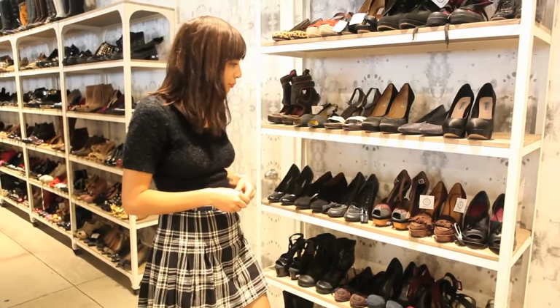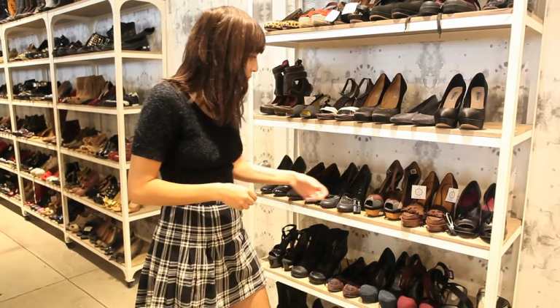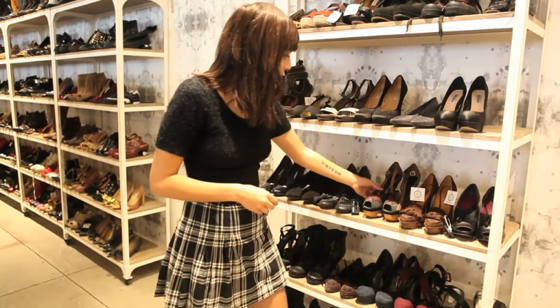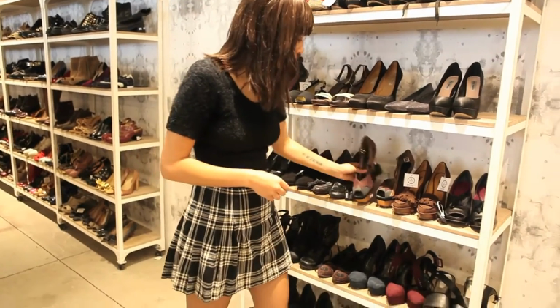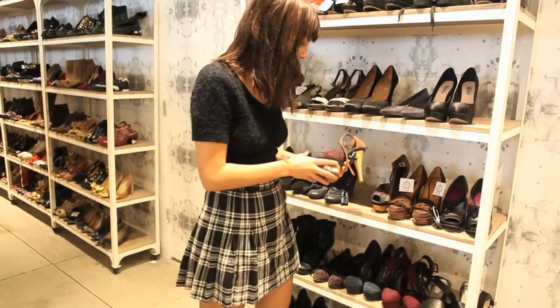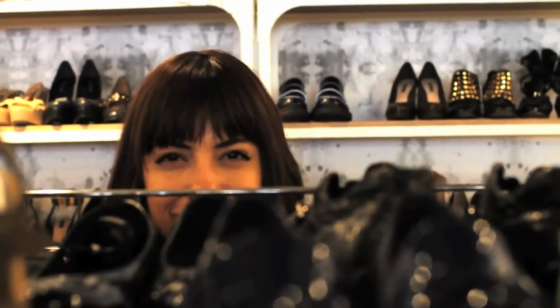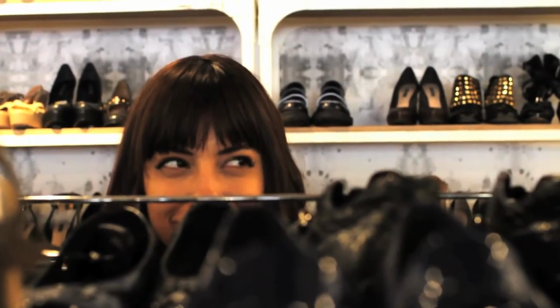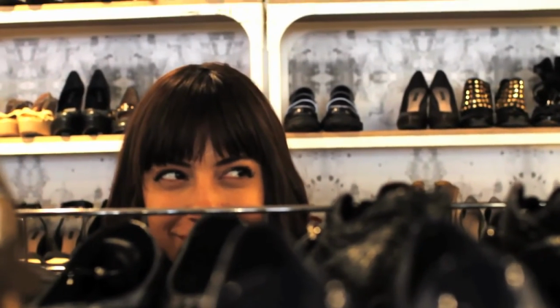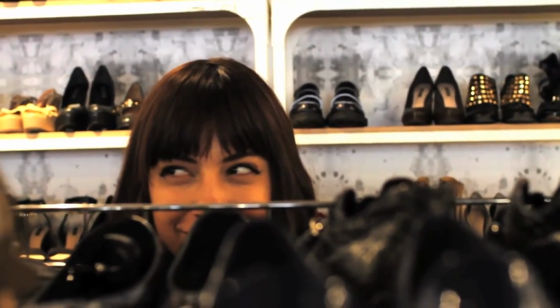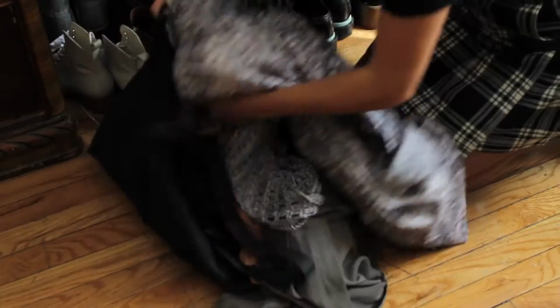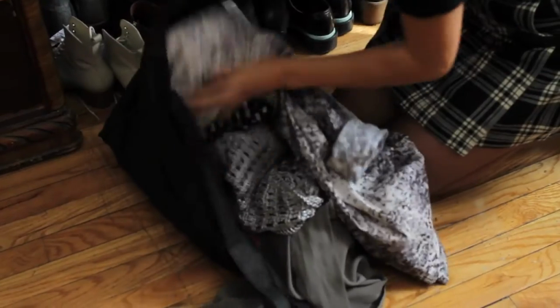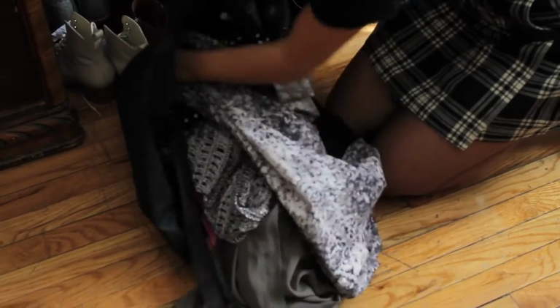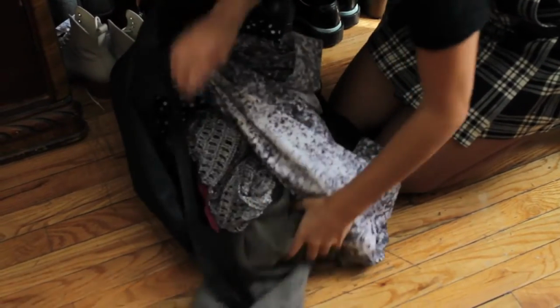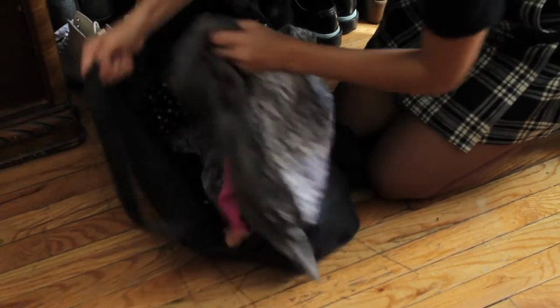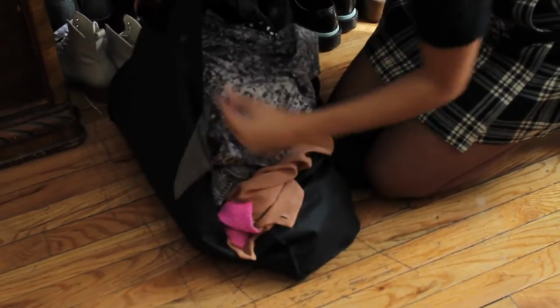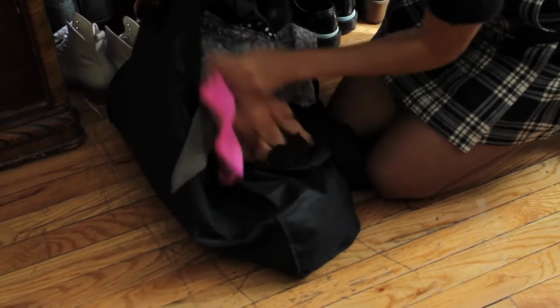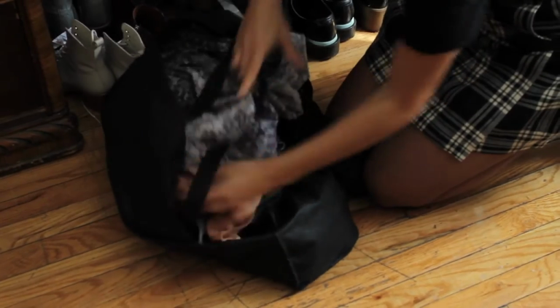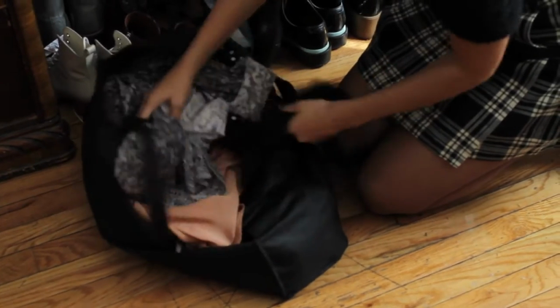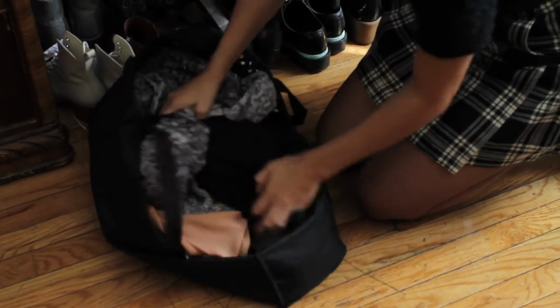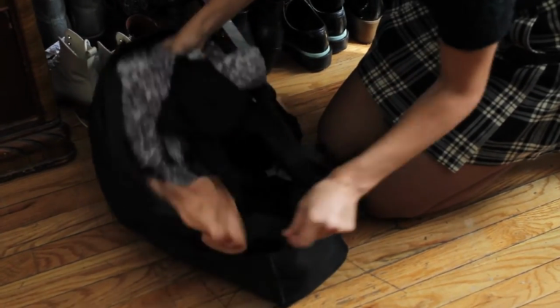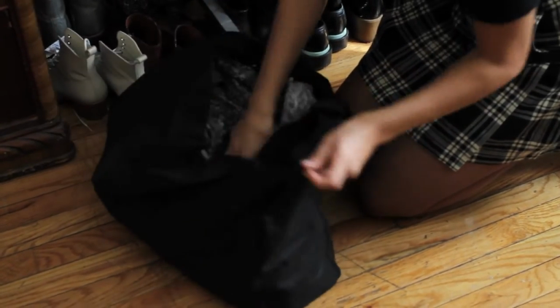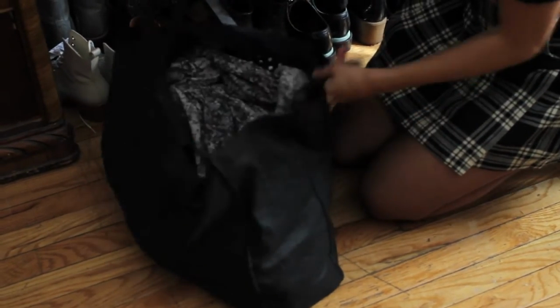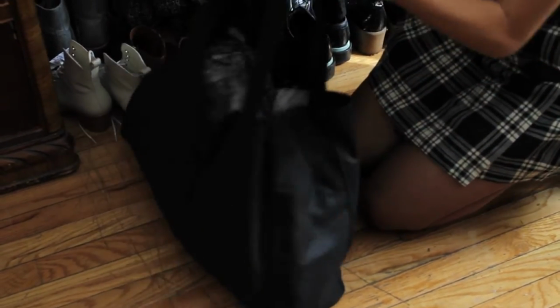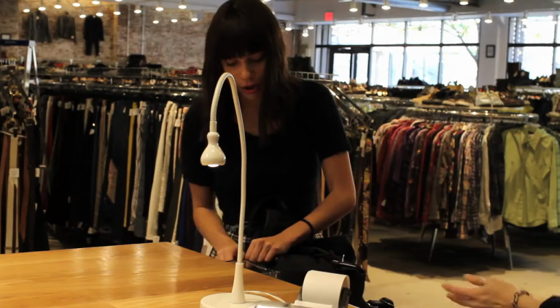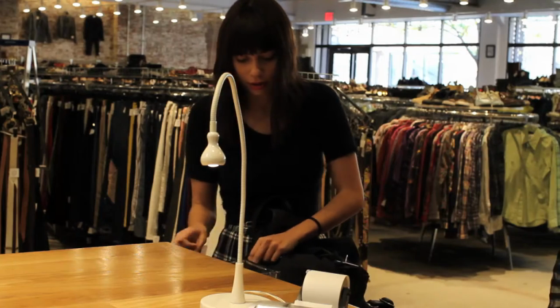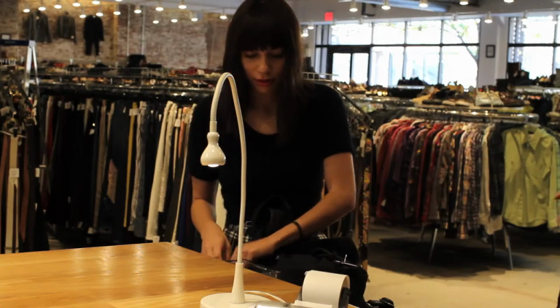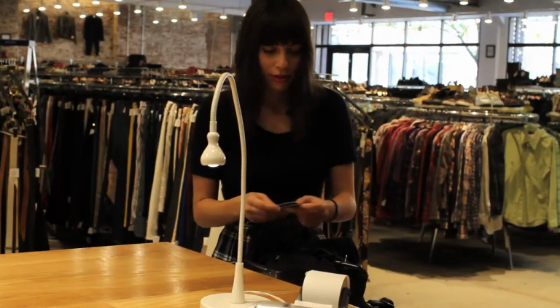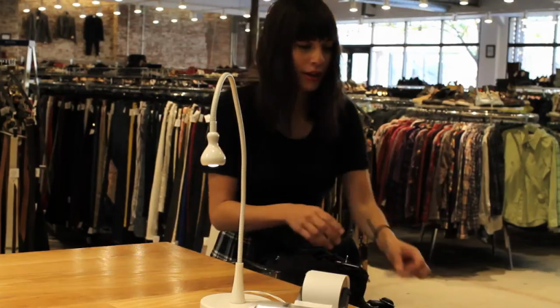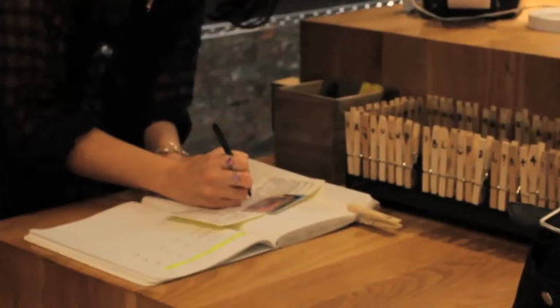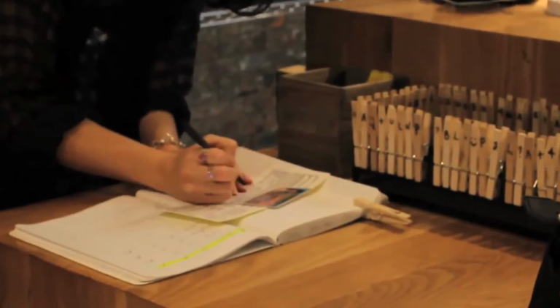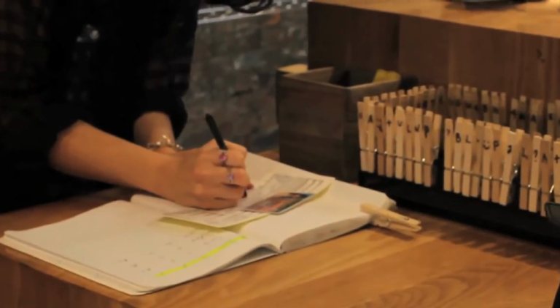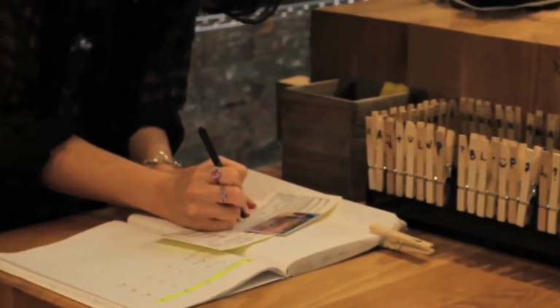Here are a few things to note before heading over to sell. We want all of your resellable merchandise; however, we encourage no more than four large bags per day. And don't forget to bring your government-issued photo ID with you, which is required to be able to sell with us.